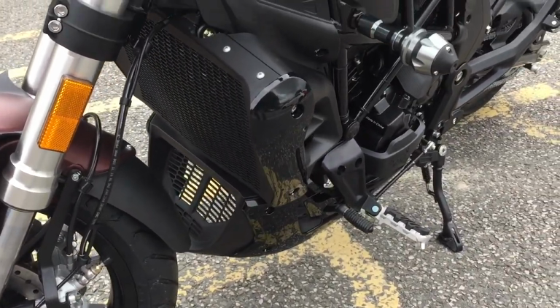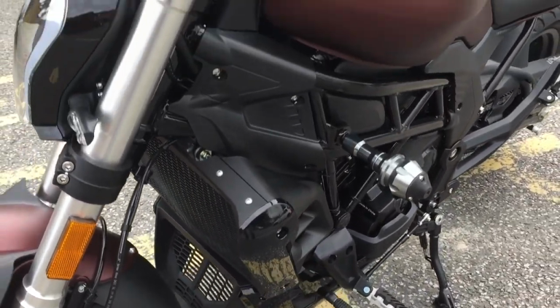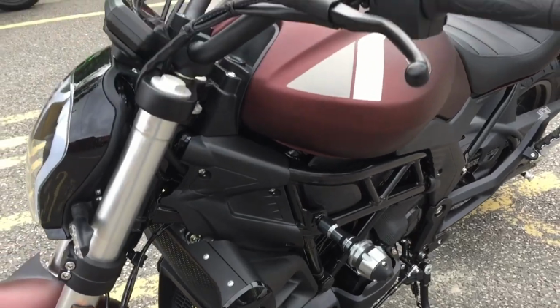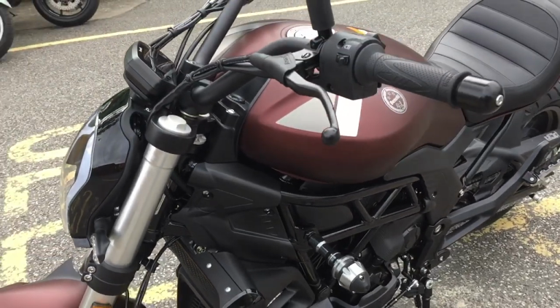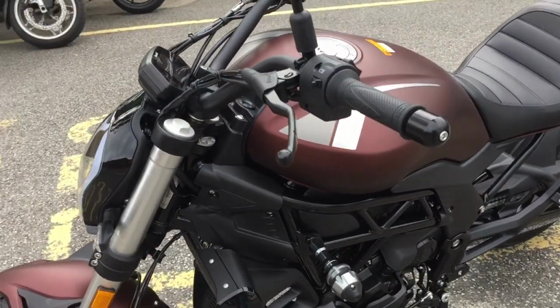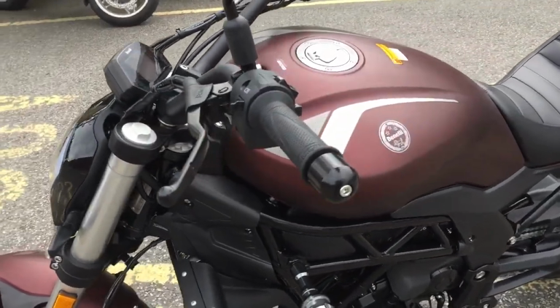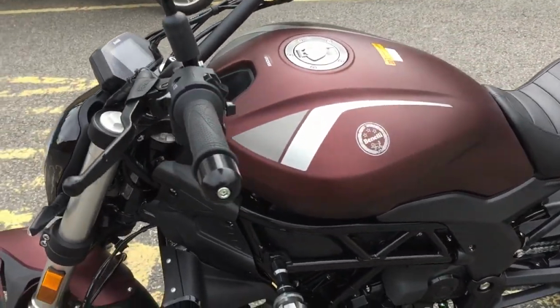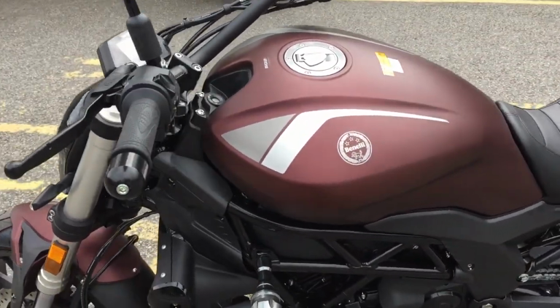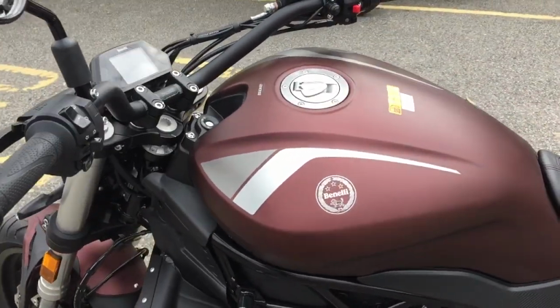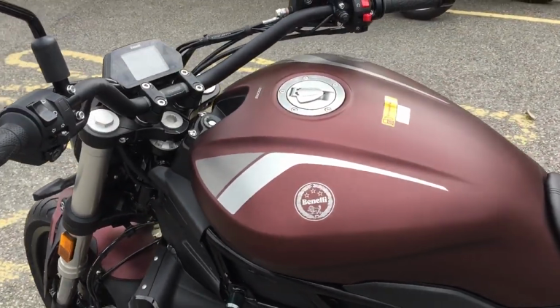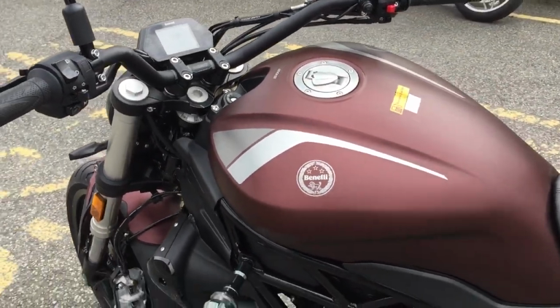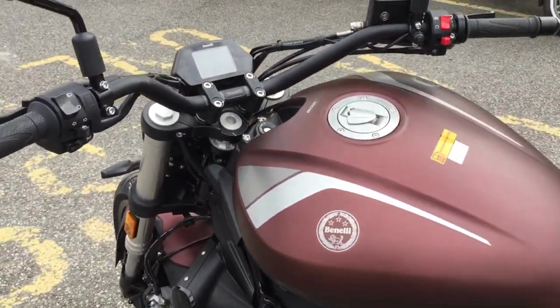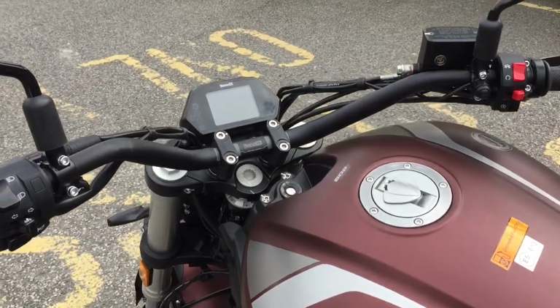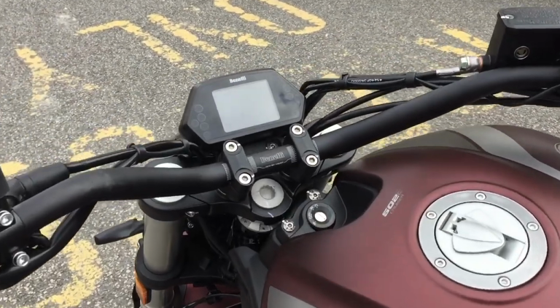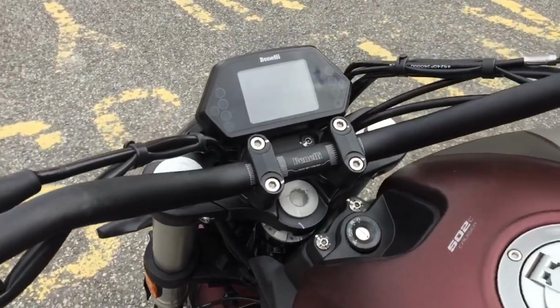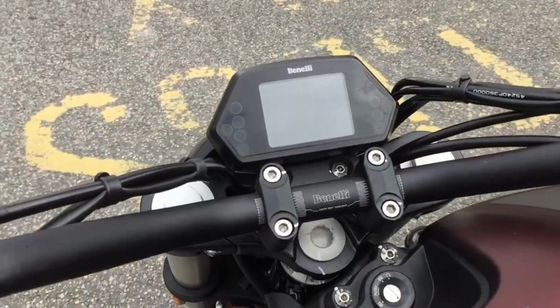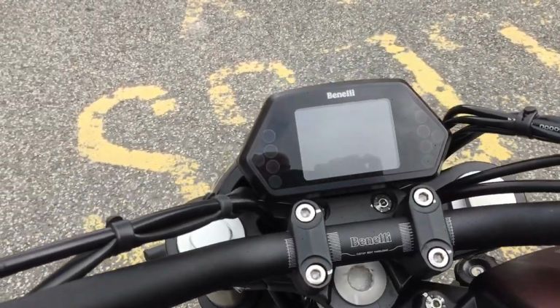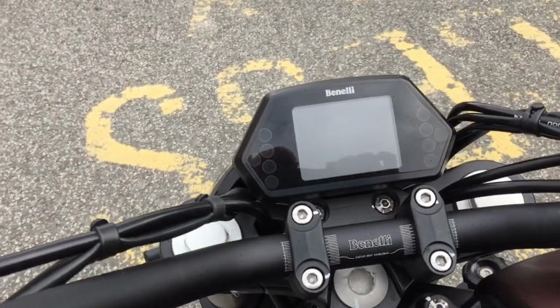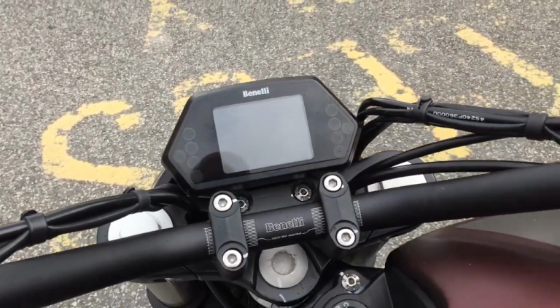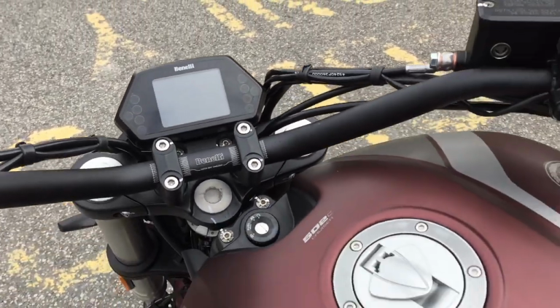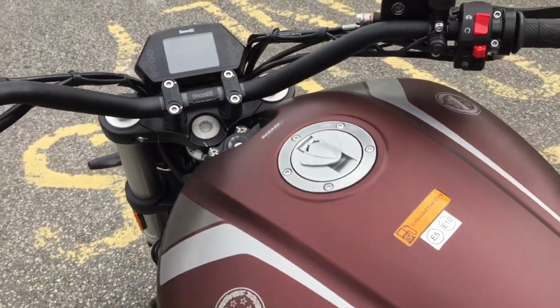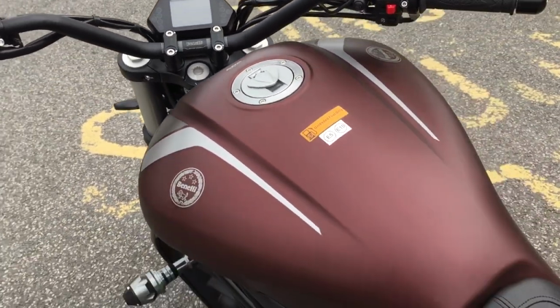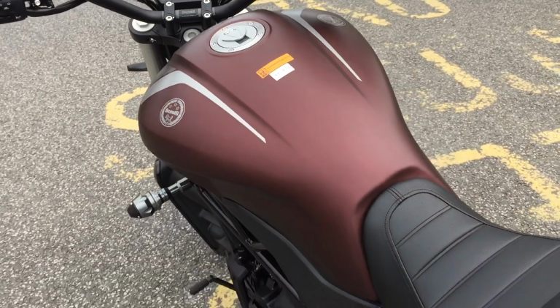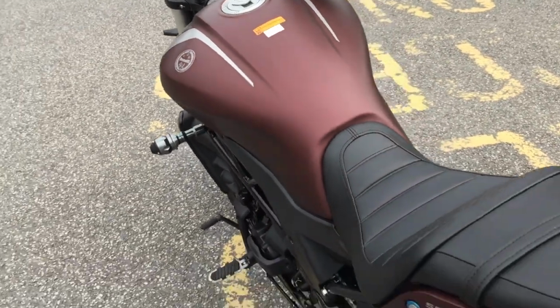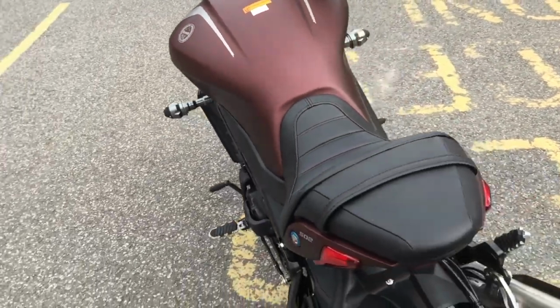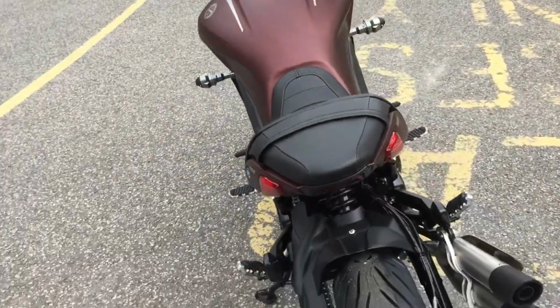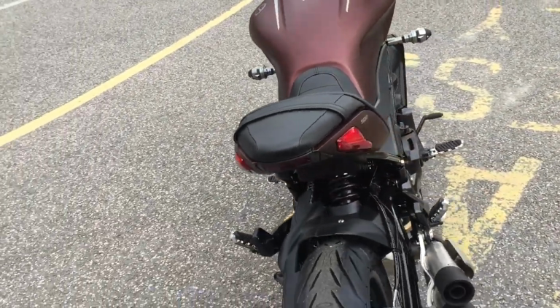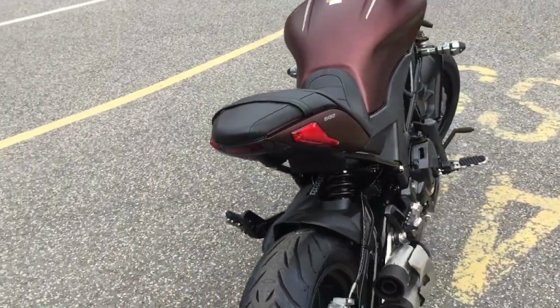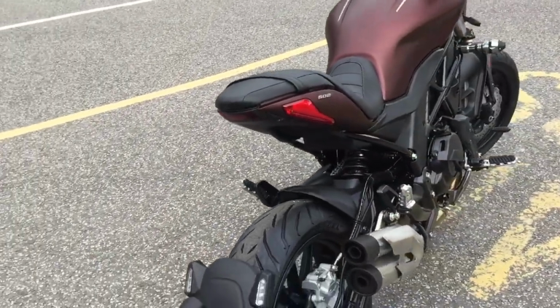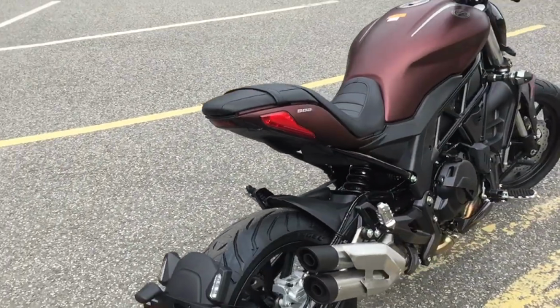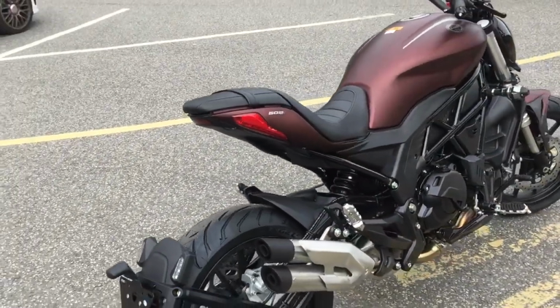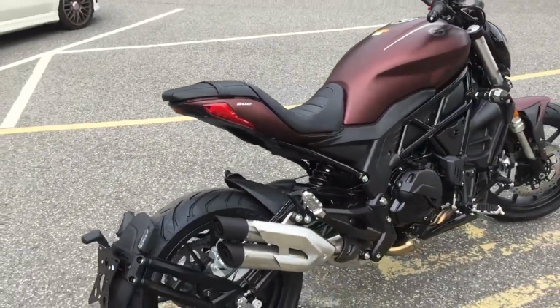This bike sells for £5,699 plus road tax and registration fee. Truly a remarkable piece of kit for very little money. That's the Benelli 502C.